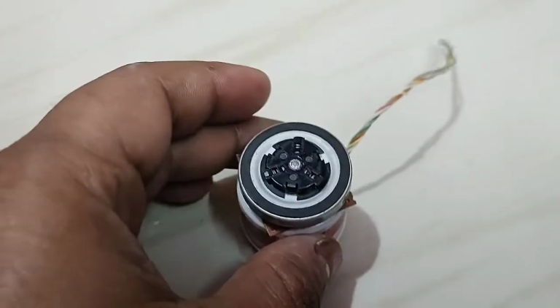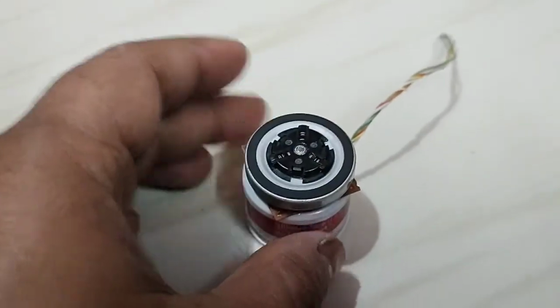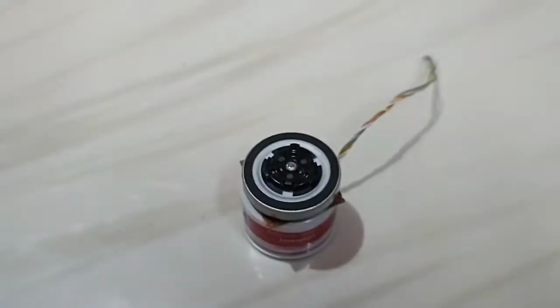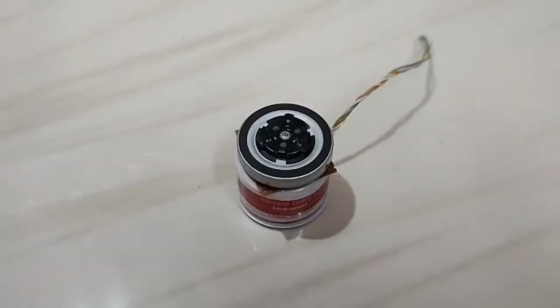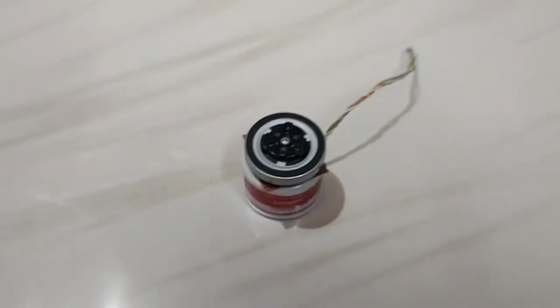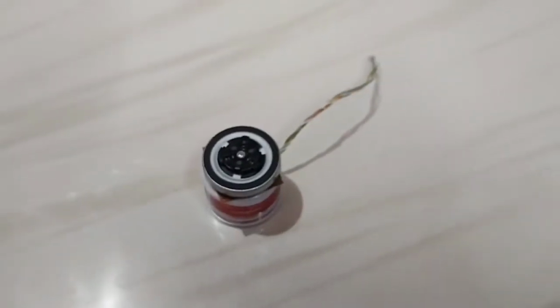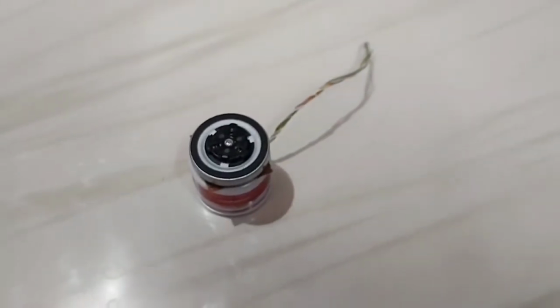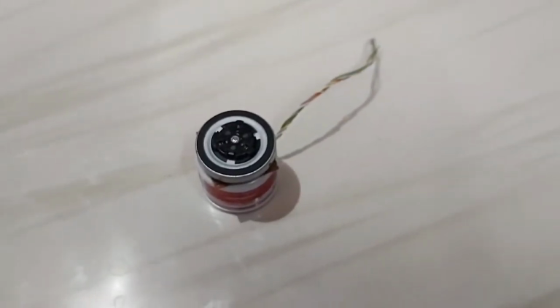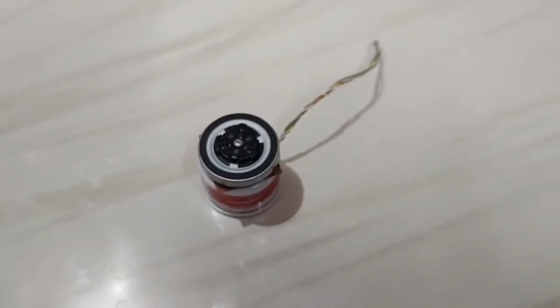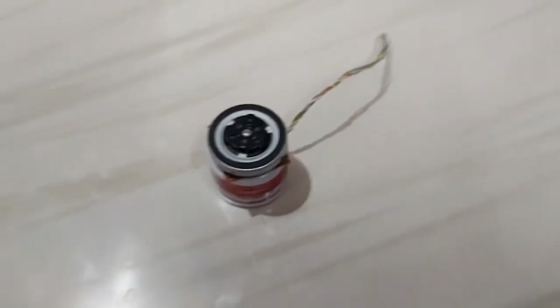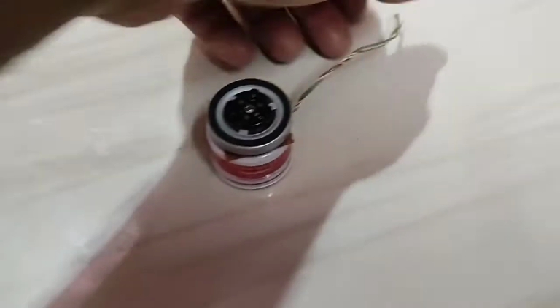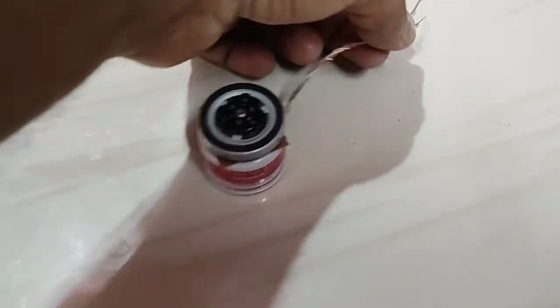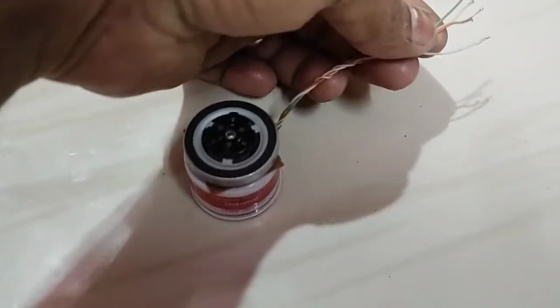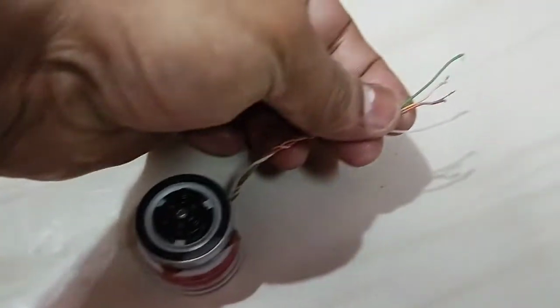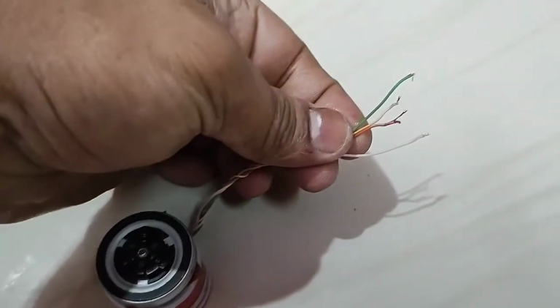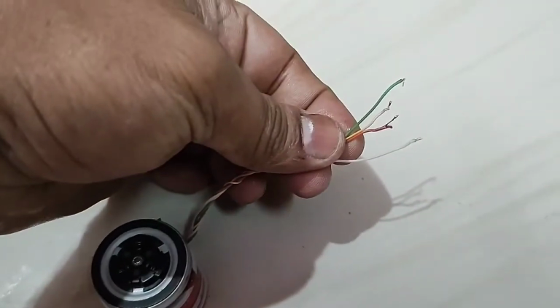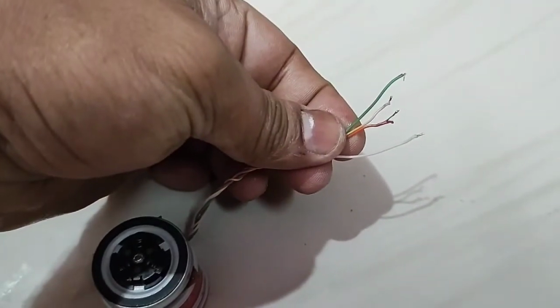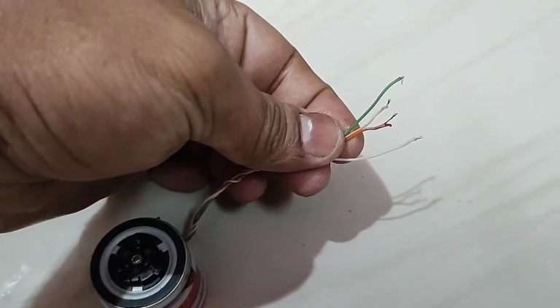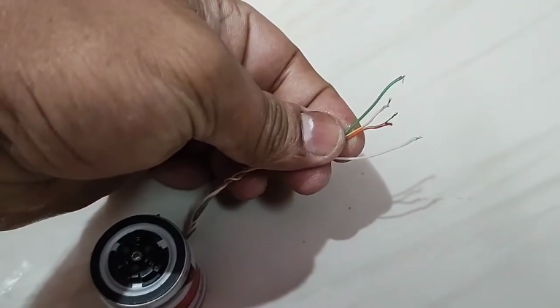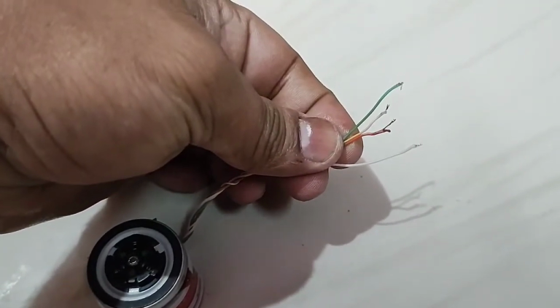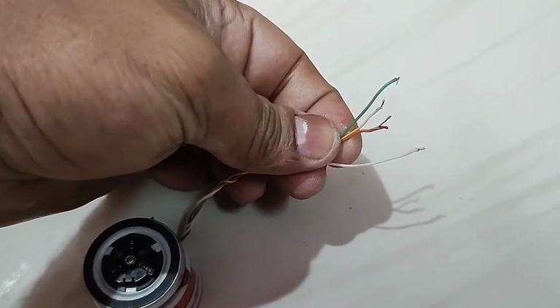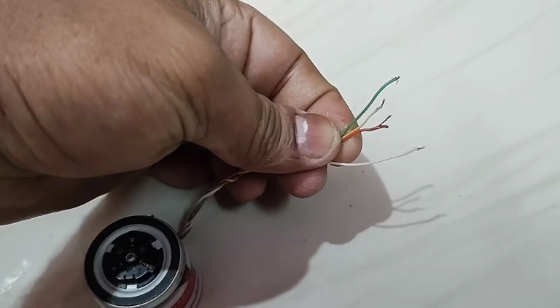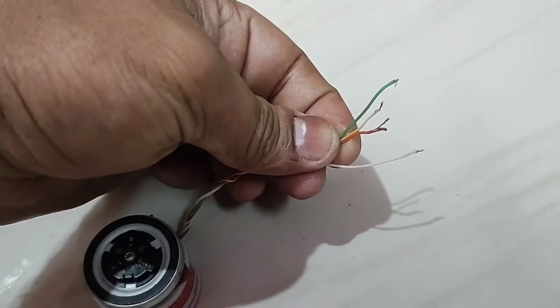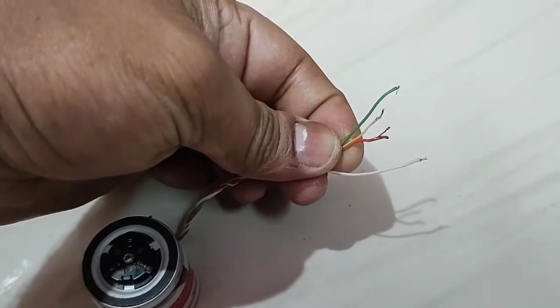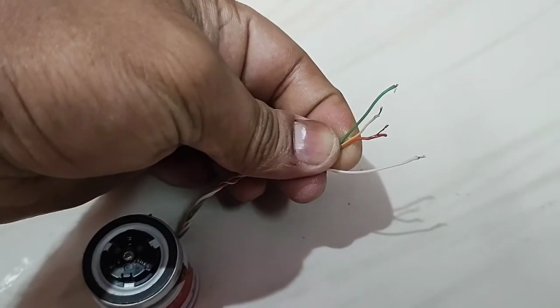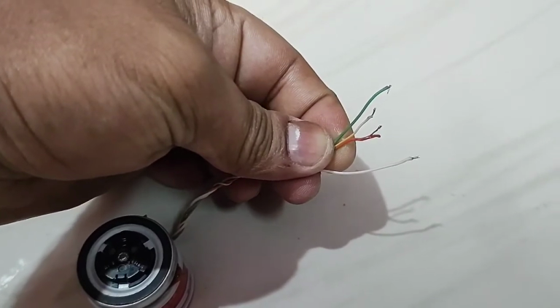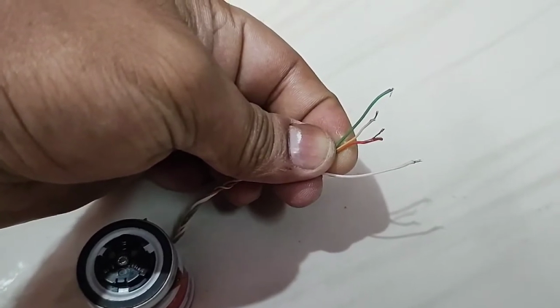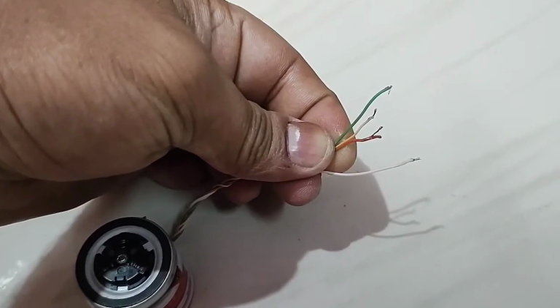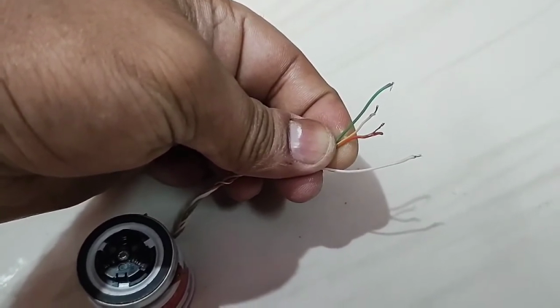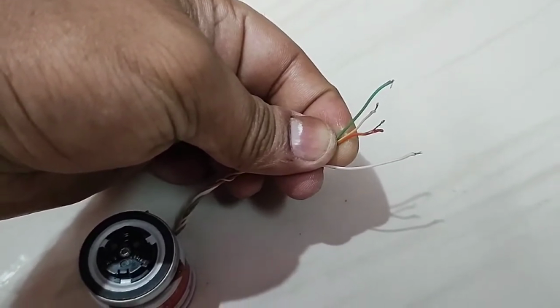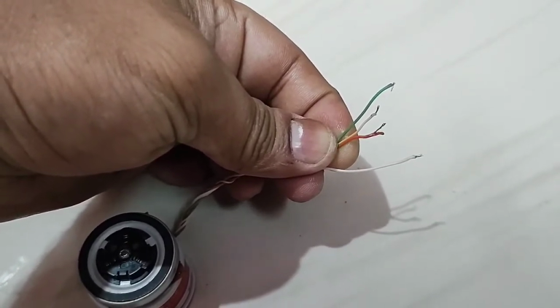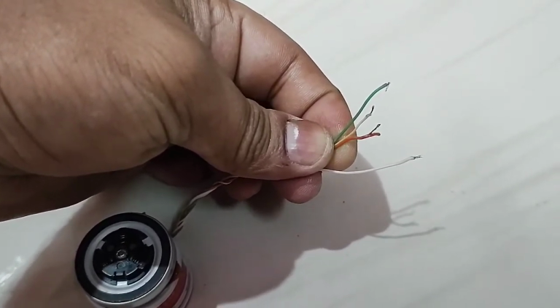It is almost complete and it has four terminals. Red is common, and white, yellow, and green are the three terminals of the BLDC motor.